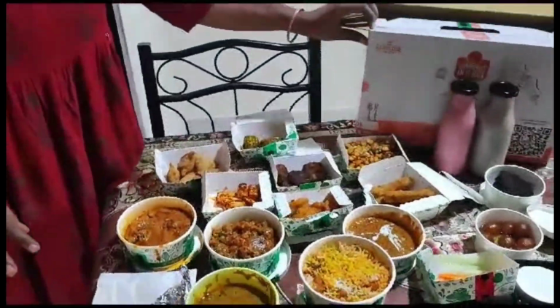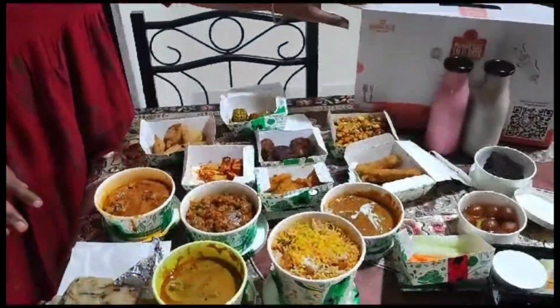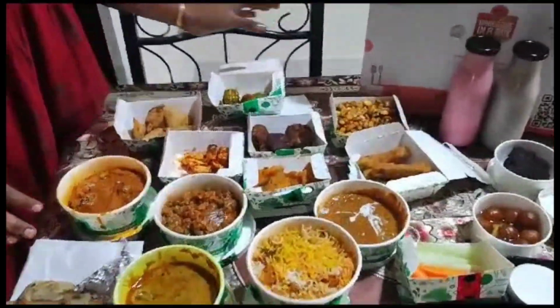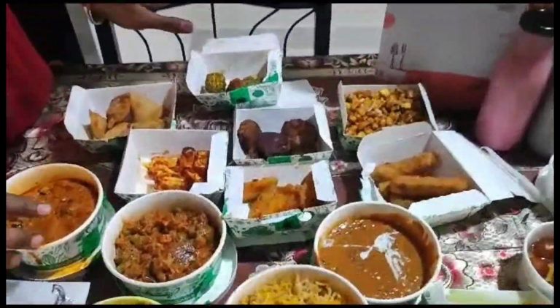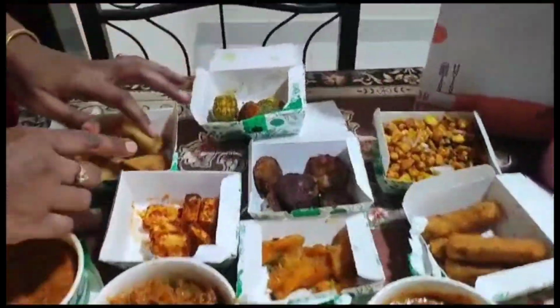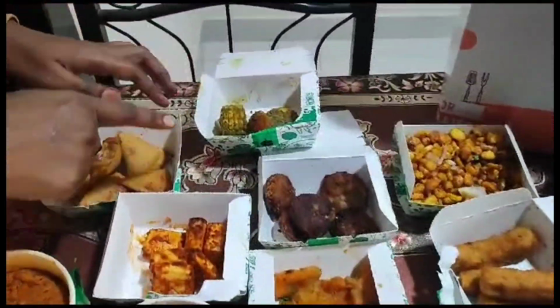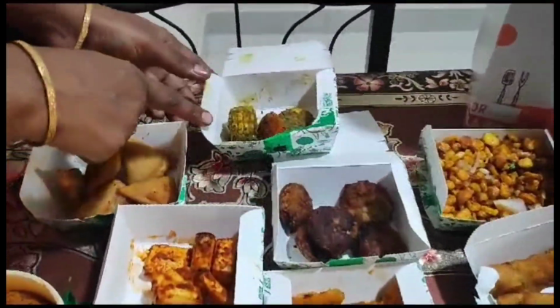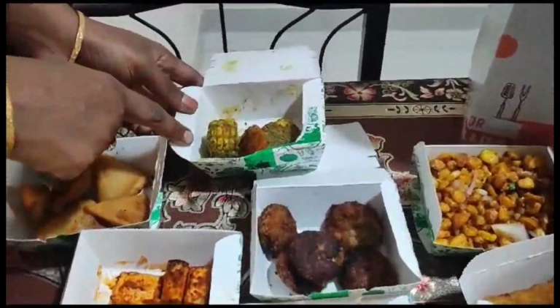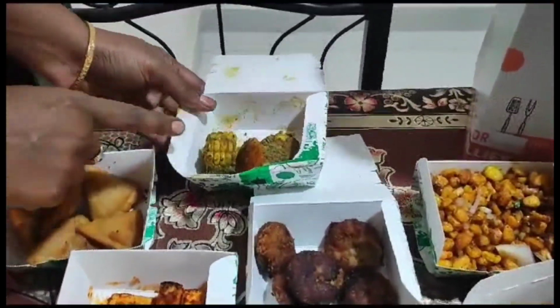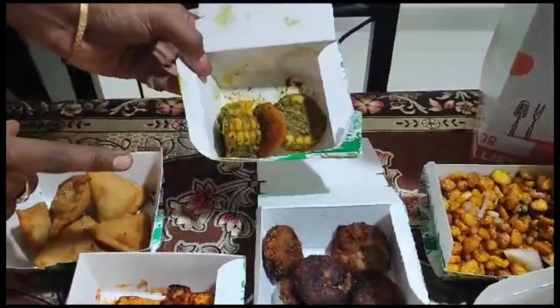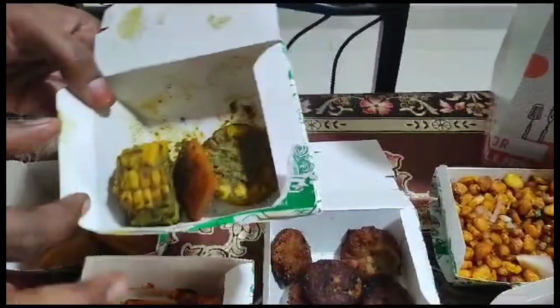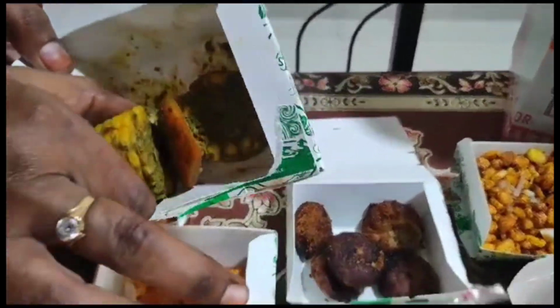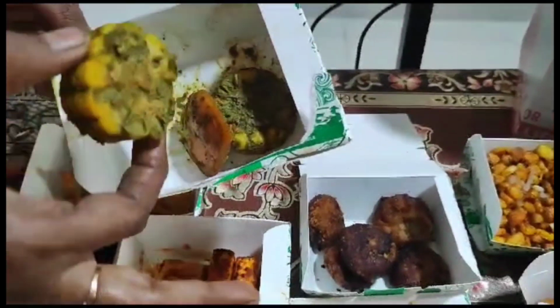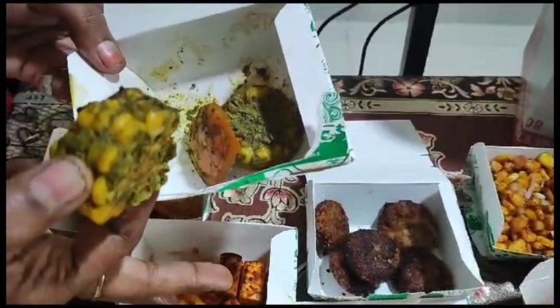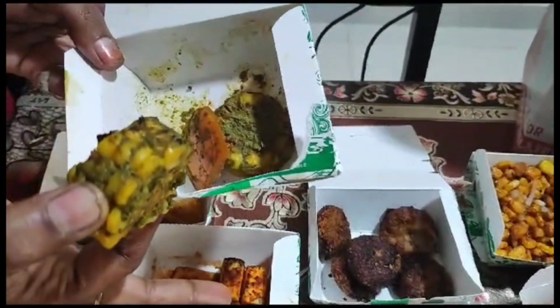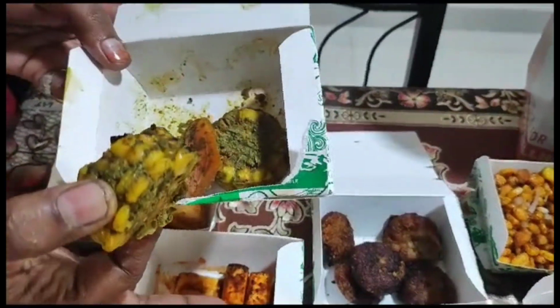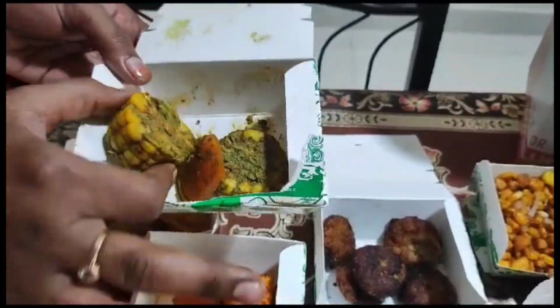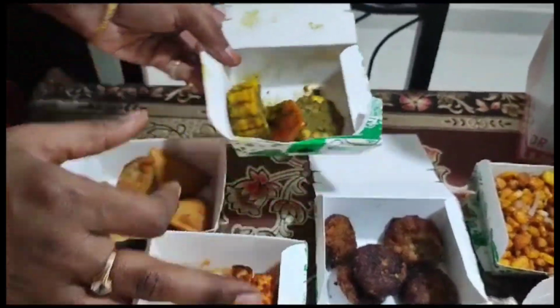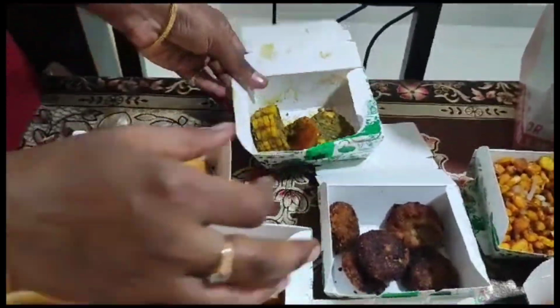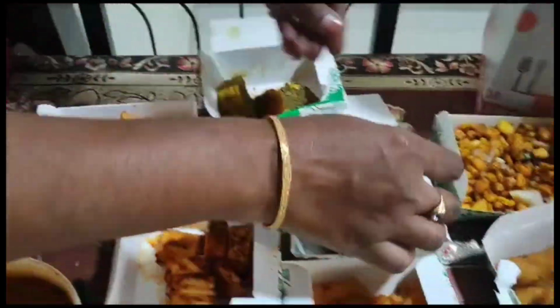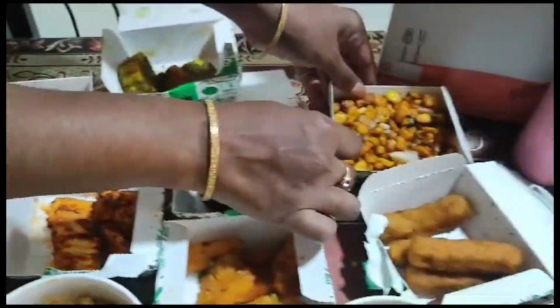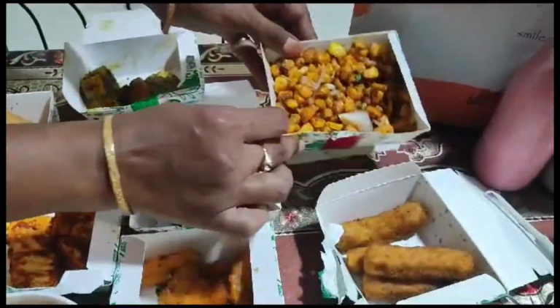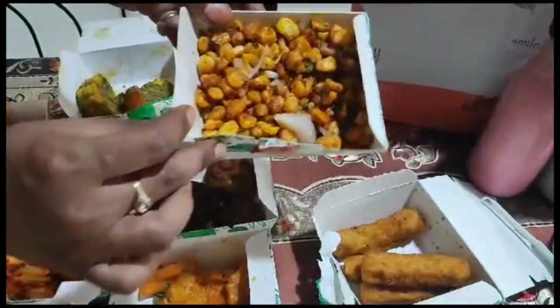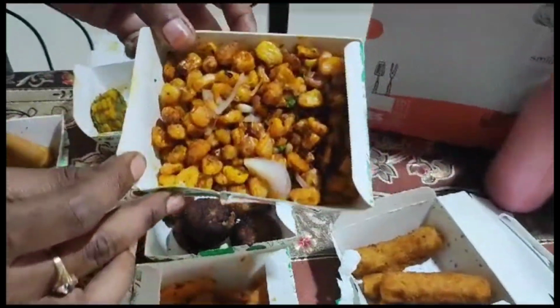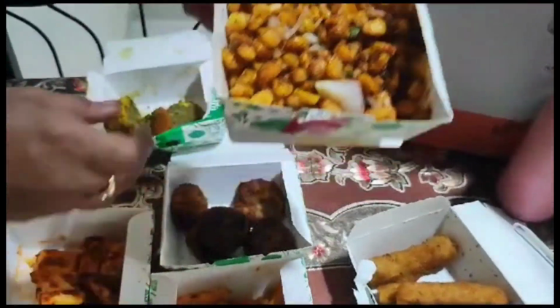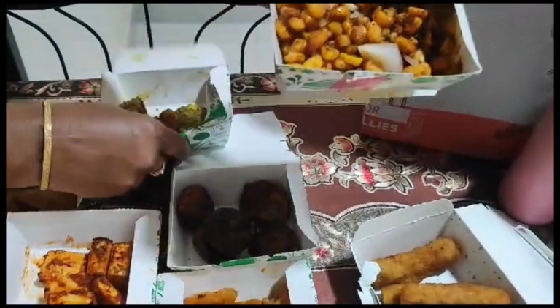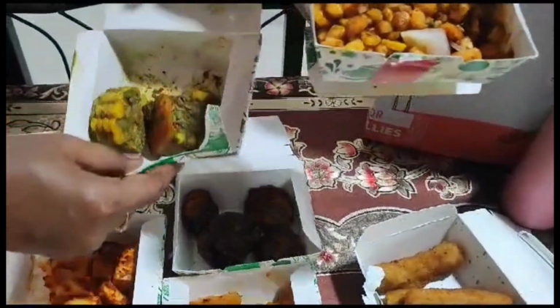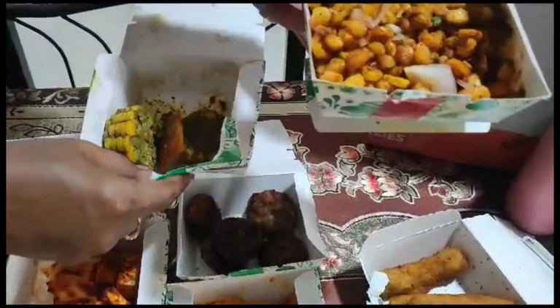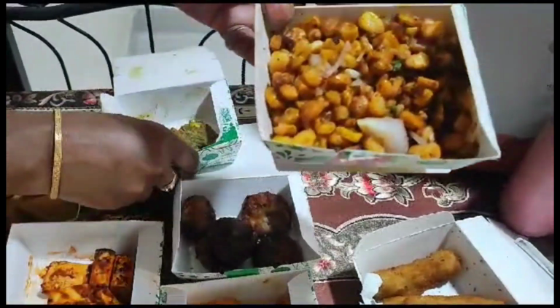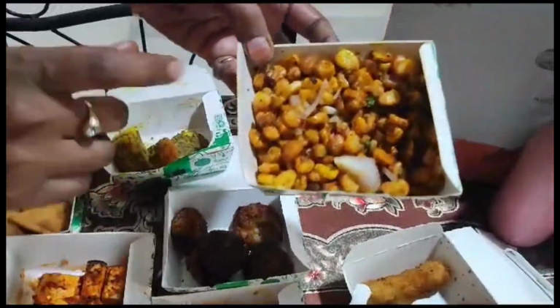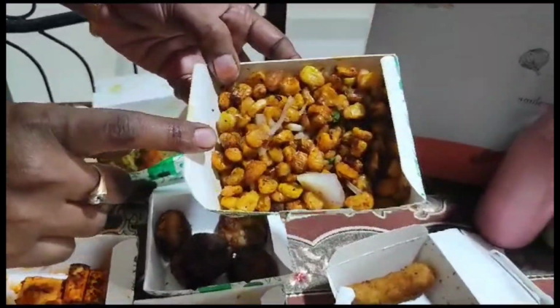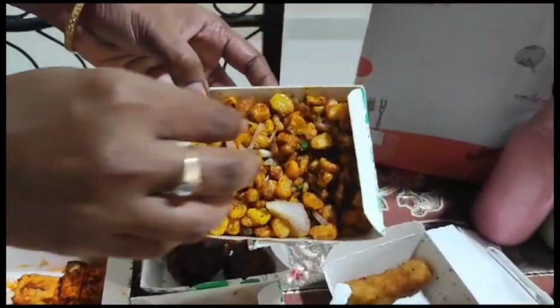First of all, I will start with the sweet corn — grilled sweet corn, corn kernels, and crispy corn.